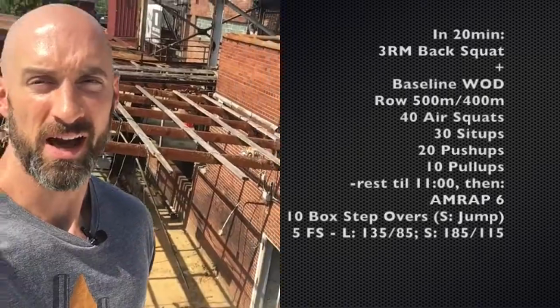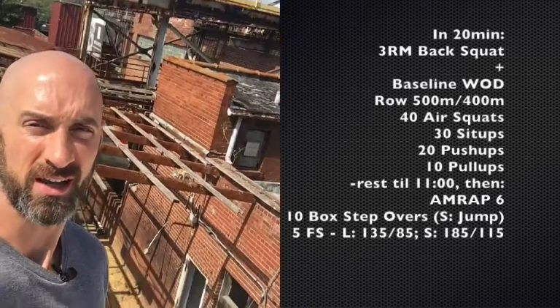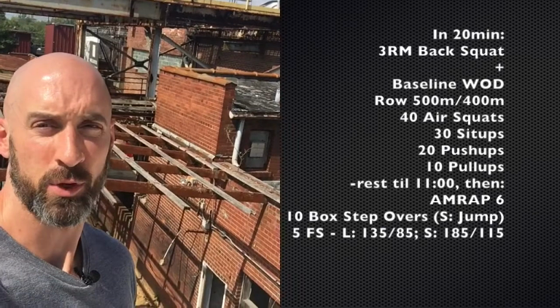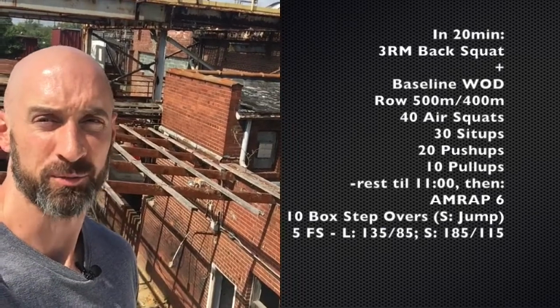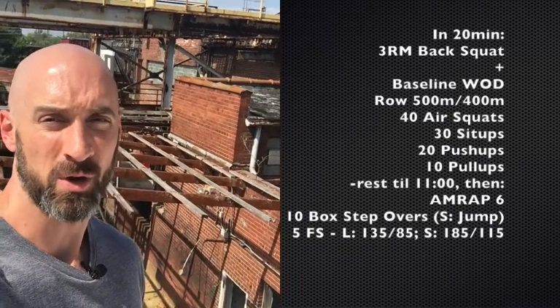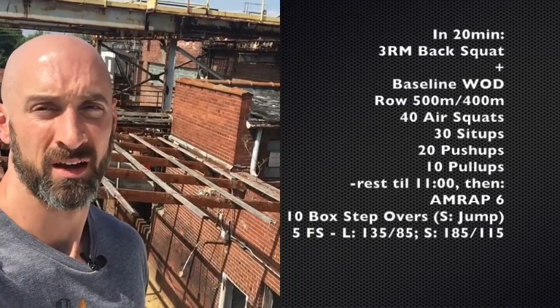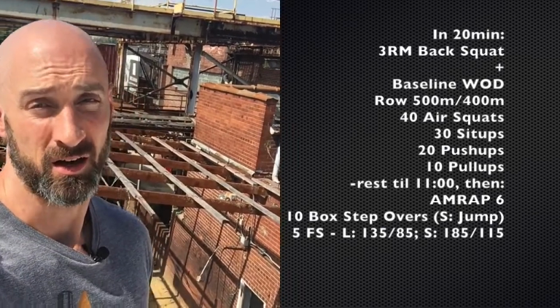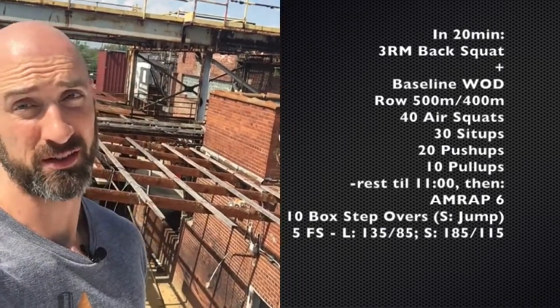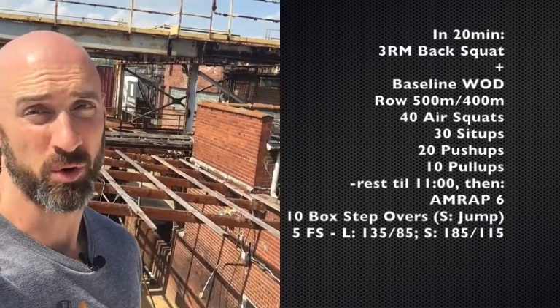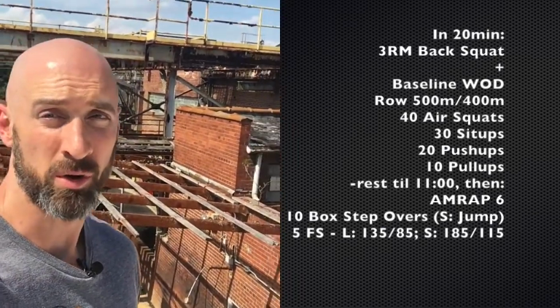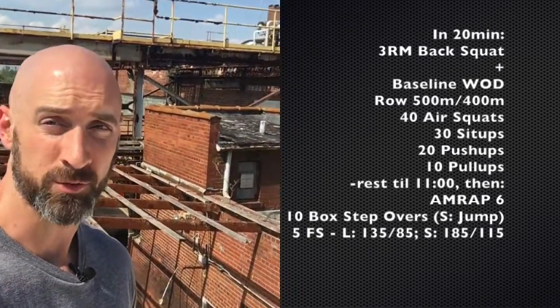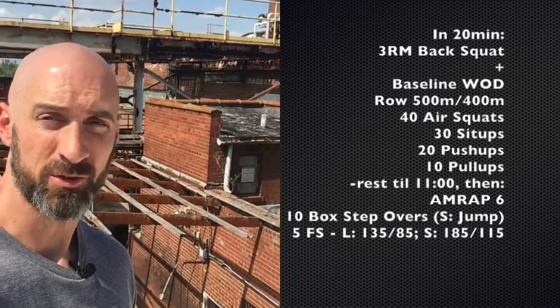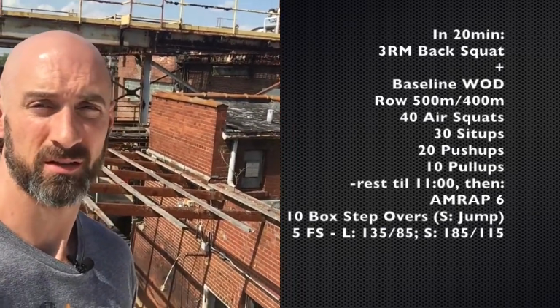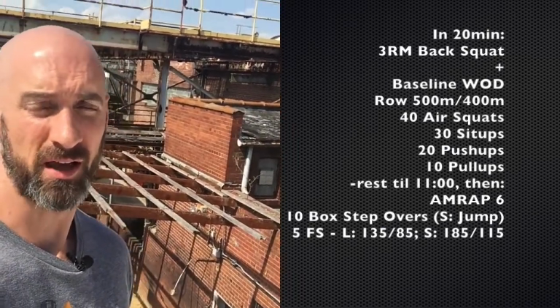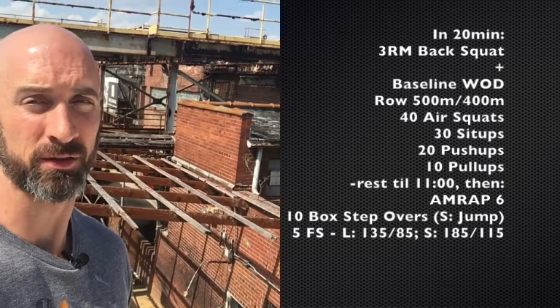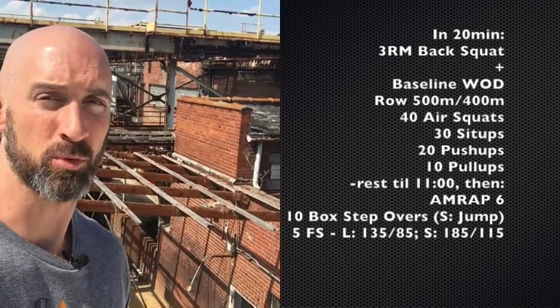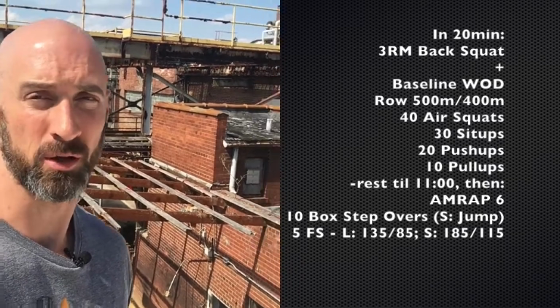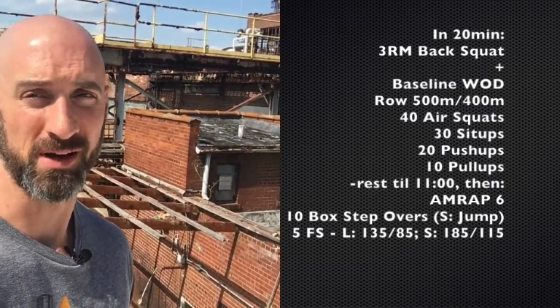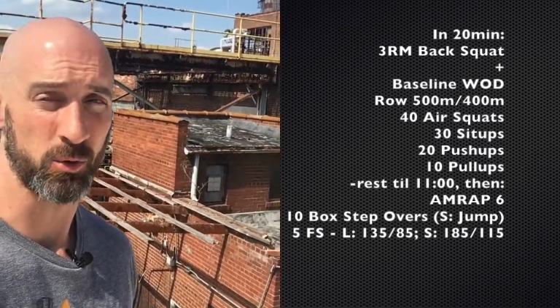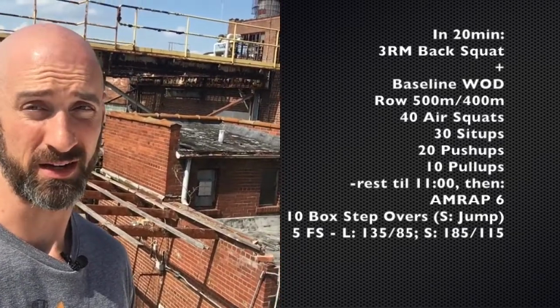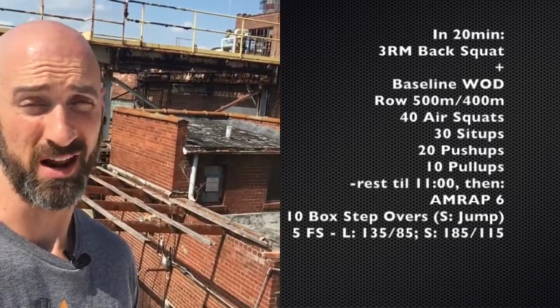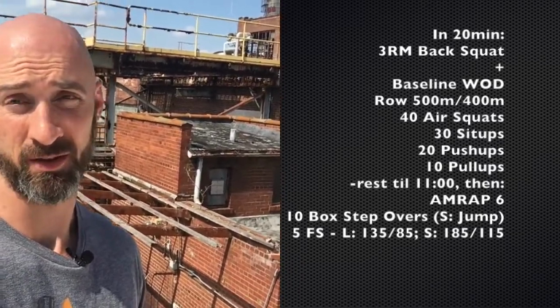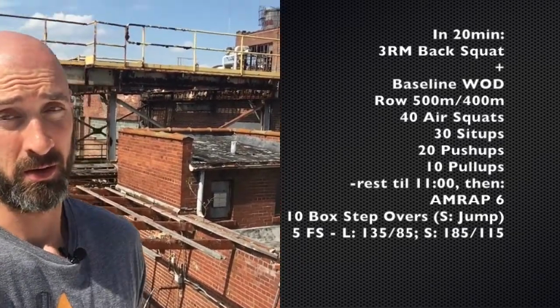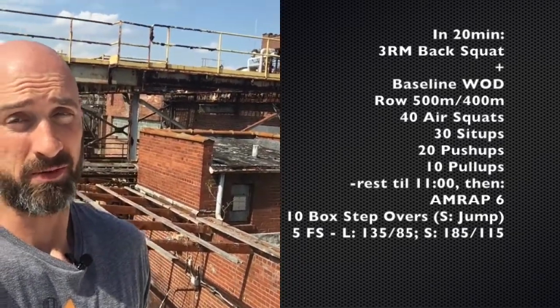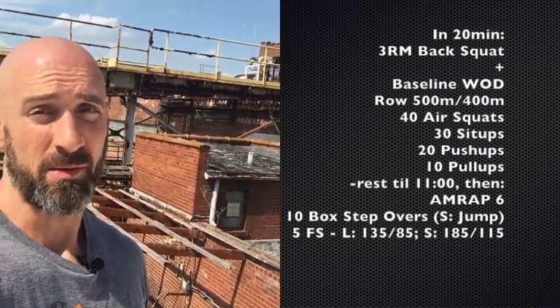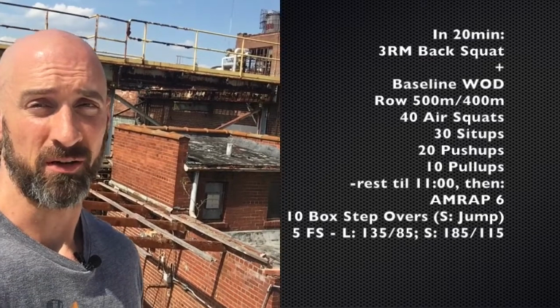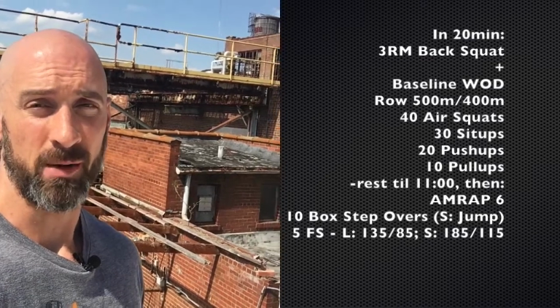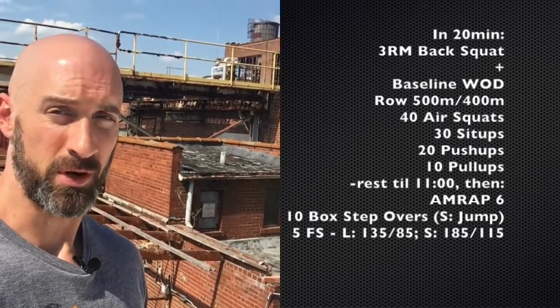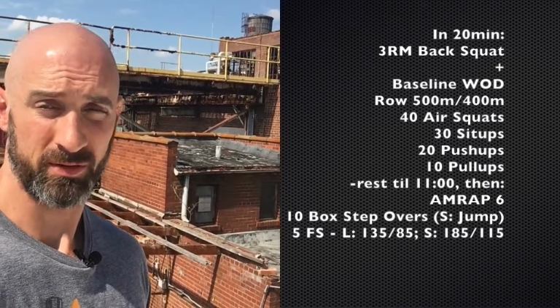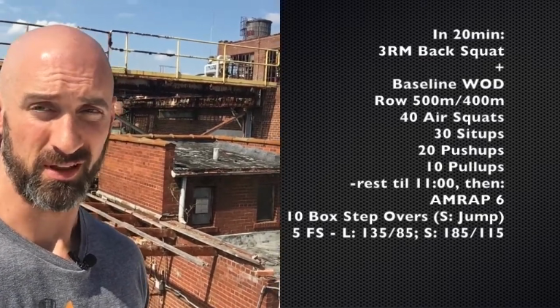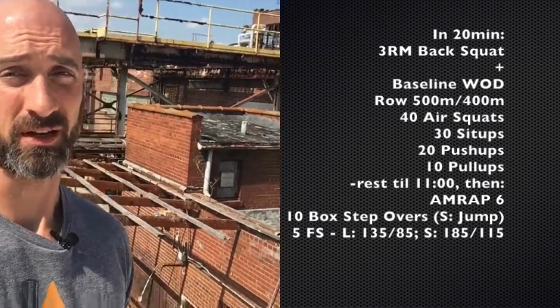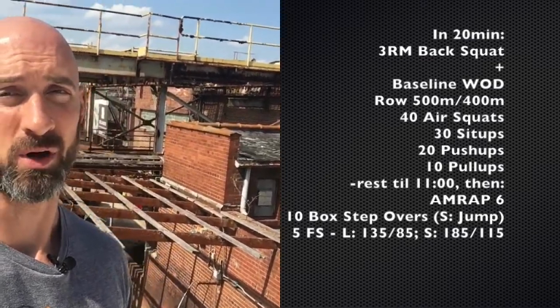Friday, we're going to hit that three rep max back squat. Honestly, don't even worry about your one rep max that we hit last week. I'd expect that some people will get close to 90, 92 and a half, even 95% of their one rep max for three reps. That's going to be exciting to watch.